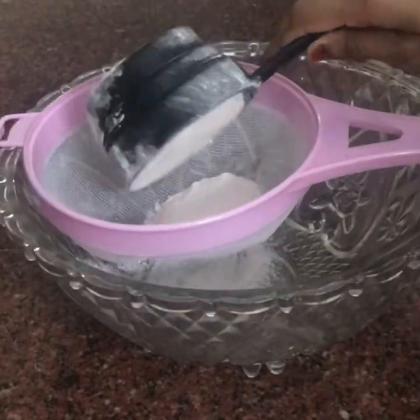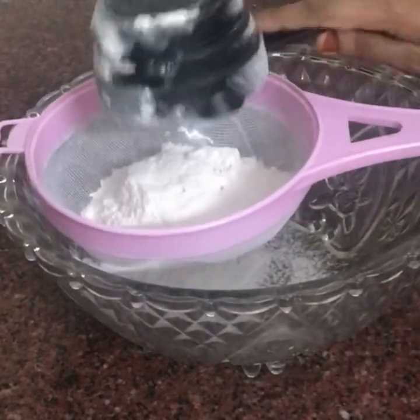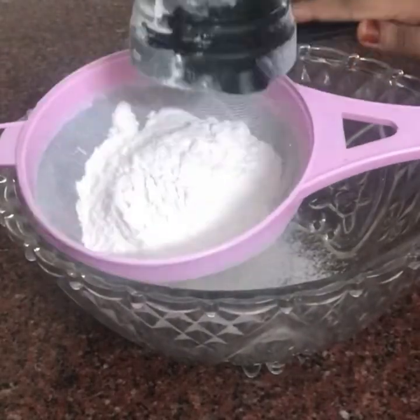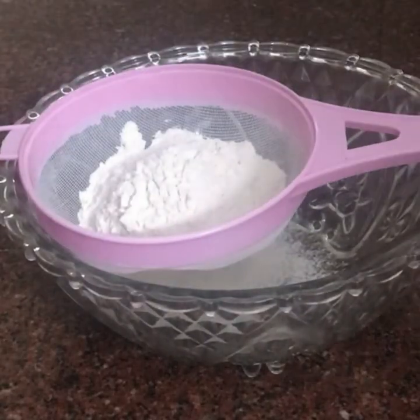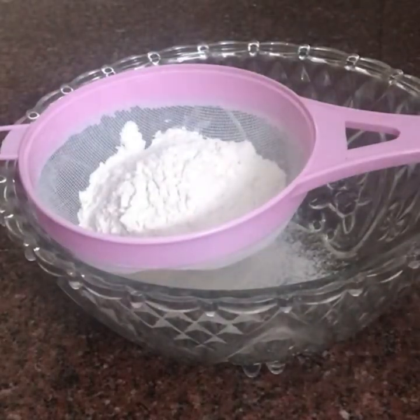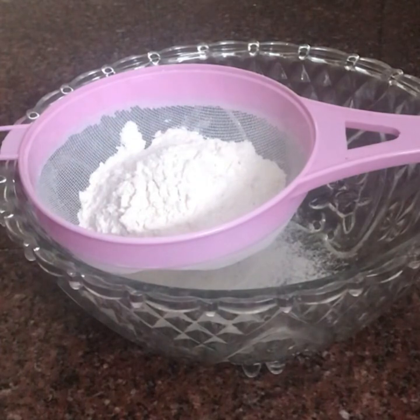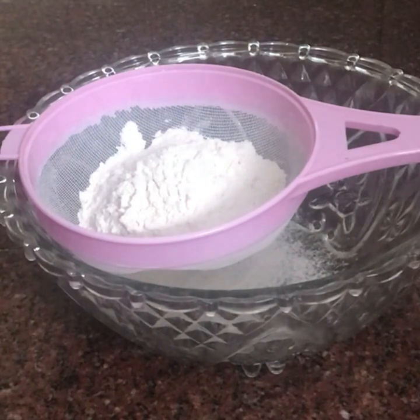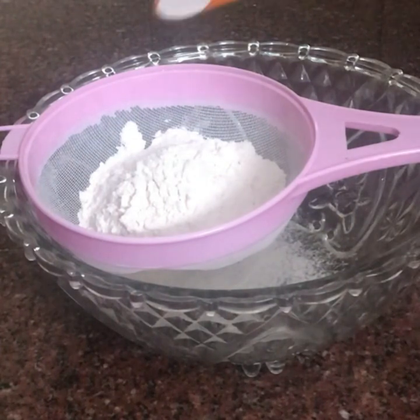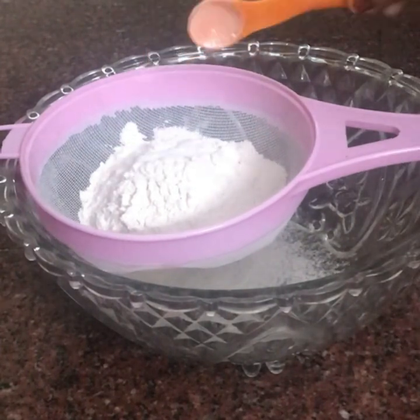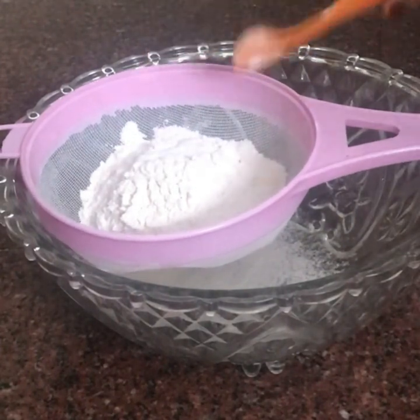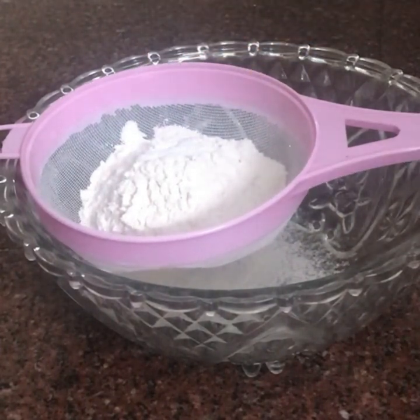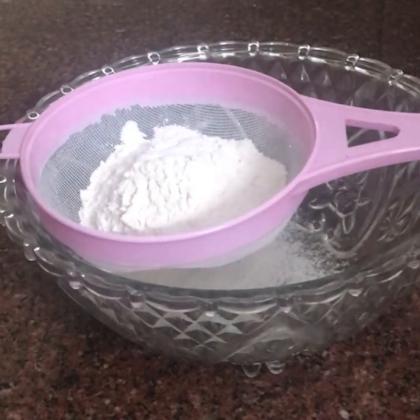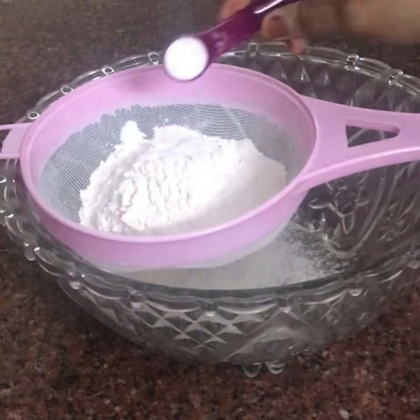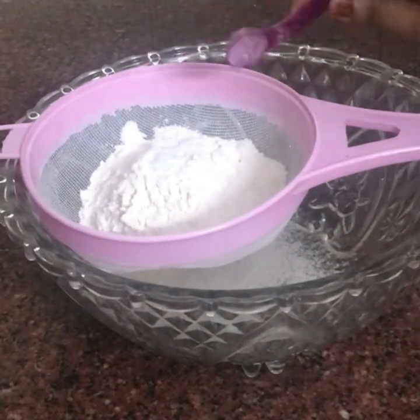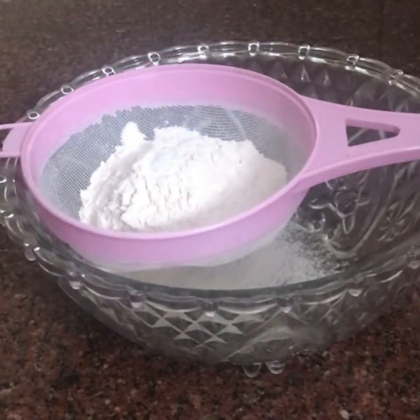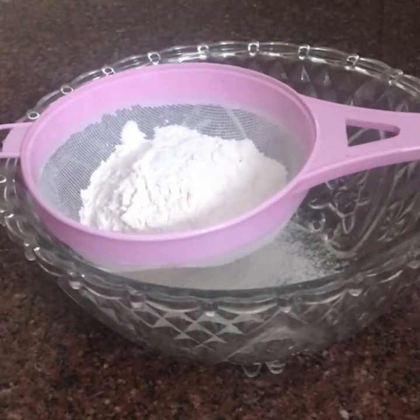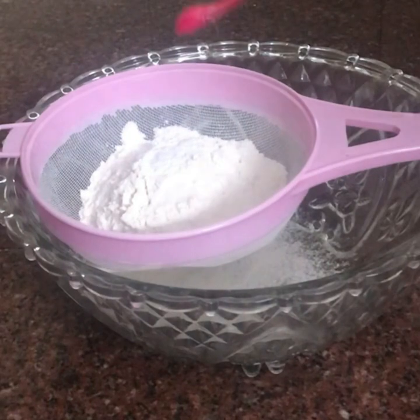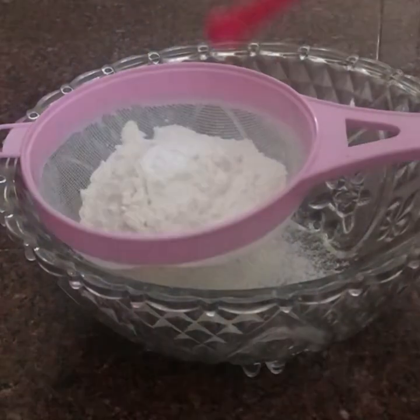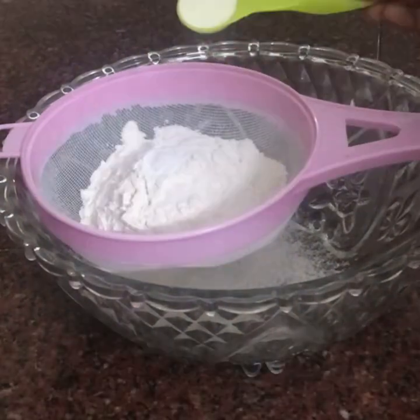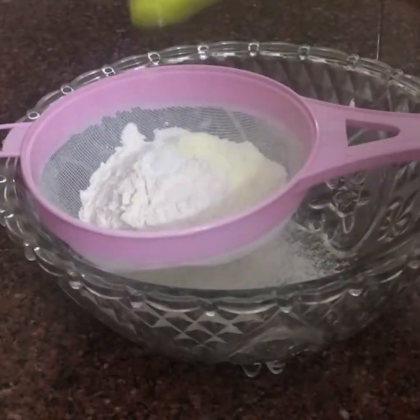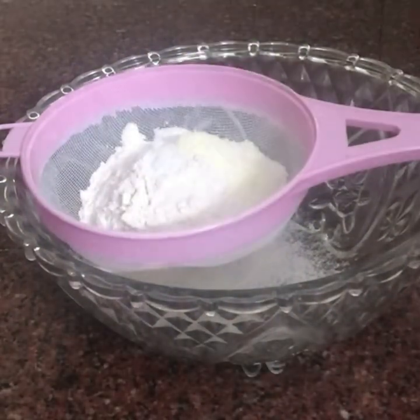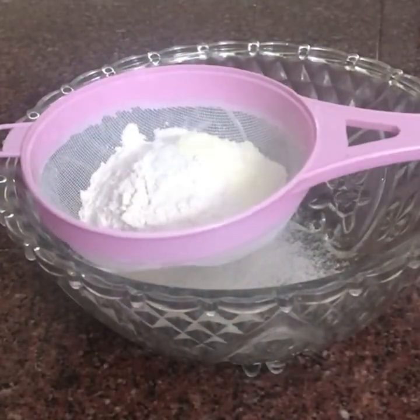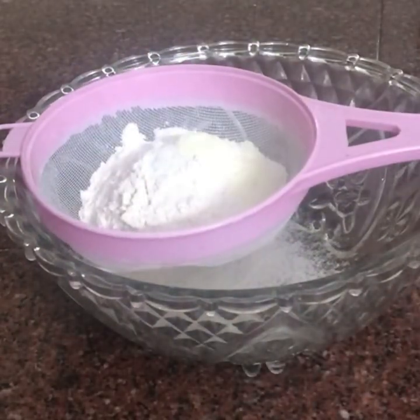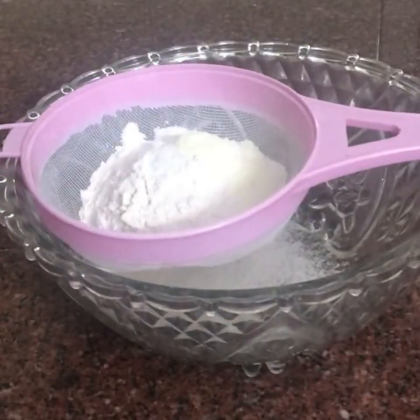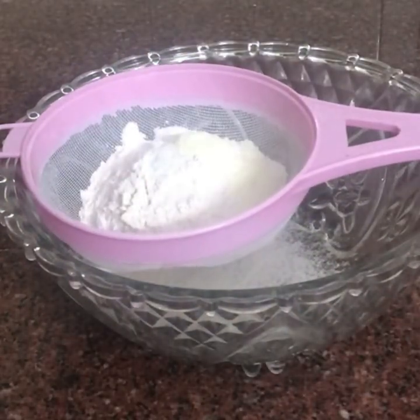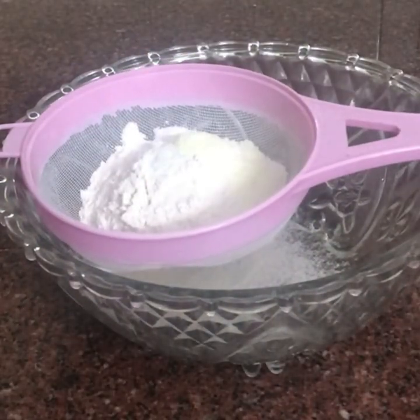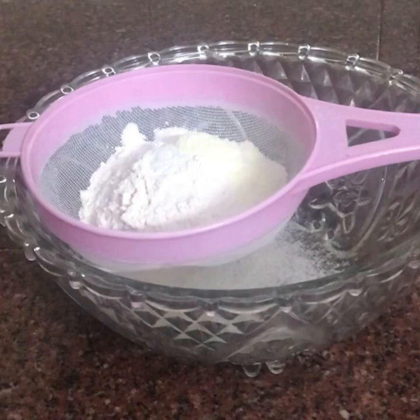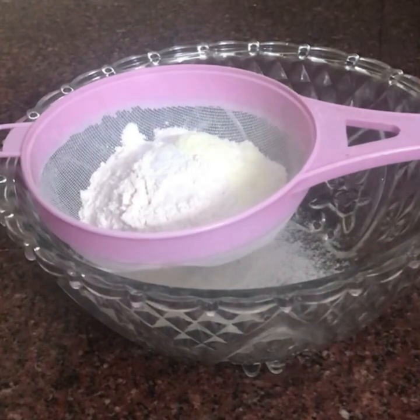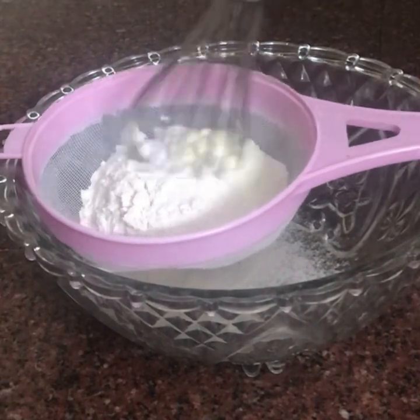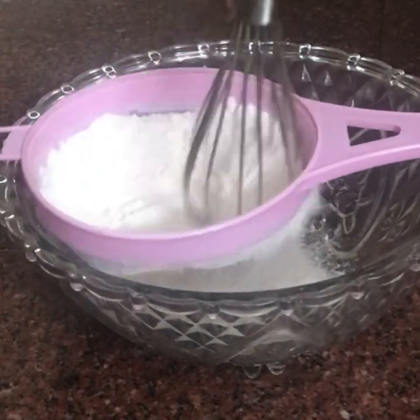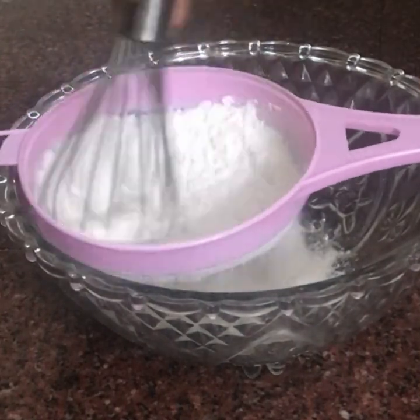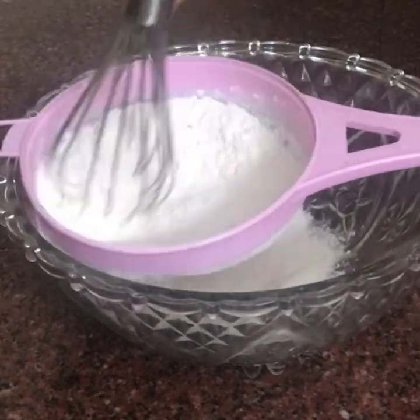1 cup of maida. 1 tsp baking powder. 1 tsp baking soda. 1 tbsp milk powder. 1 tsp of whisks.